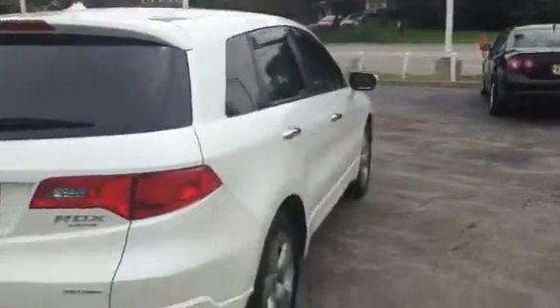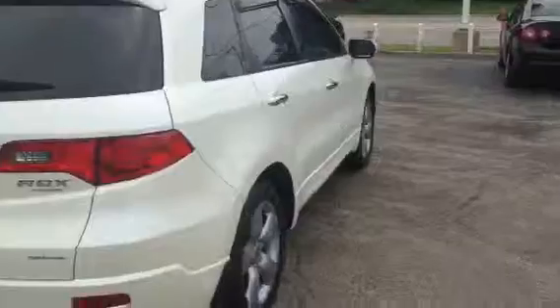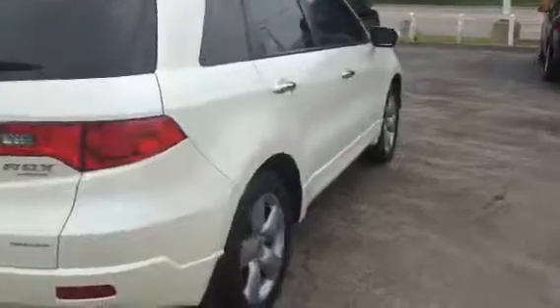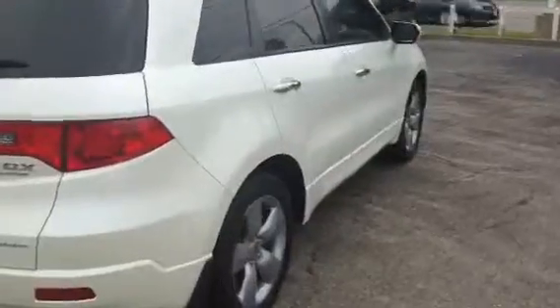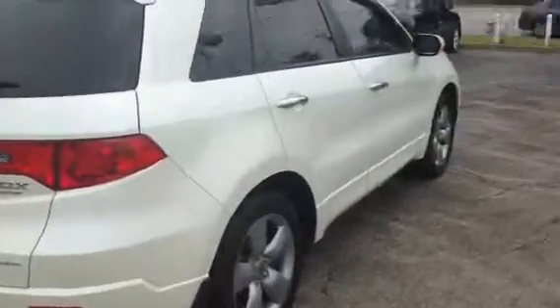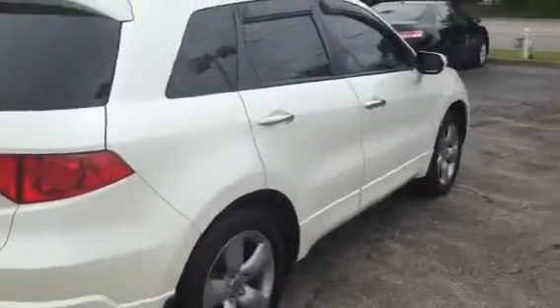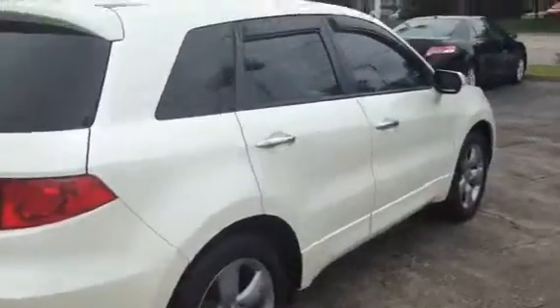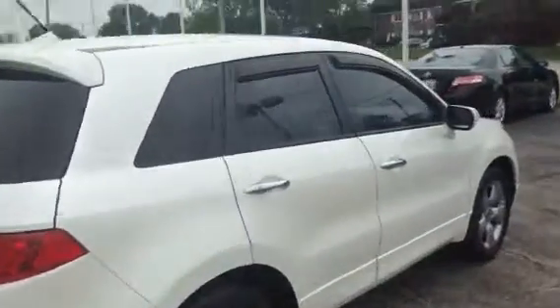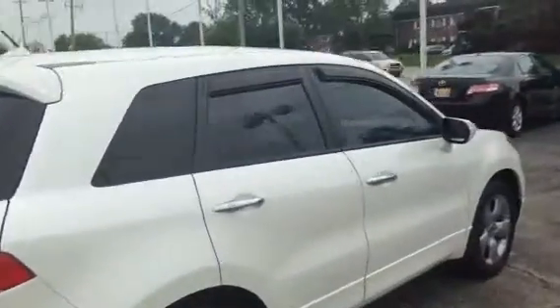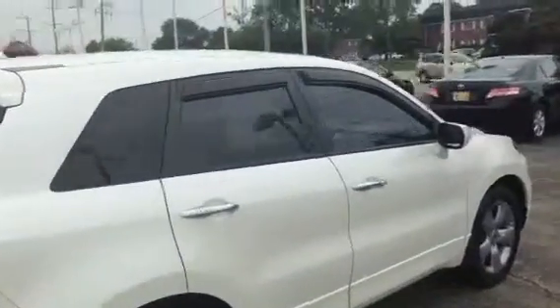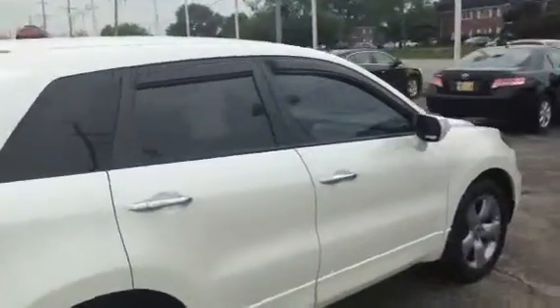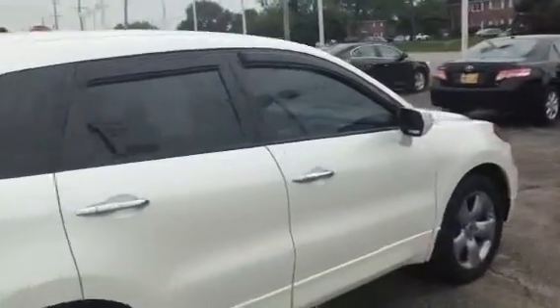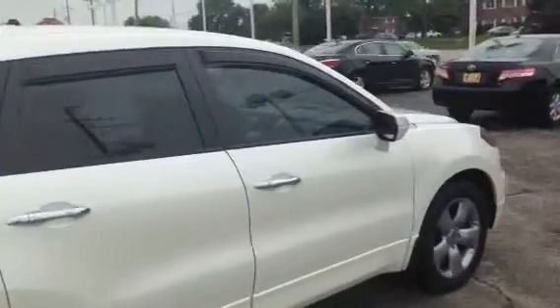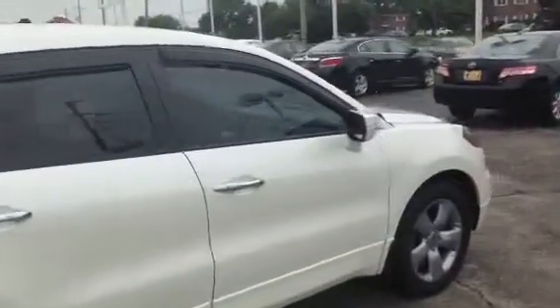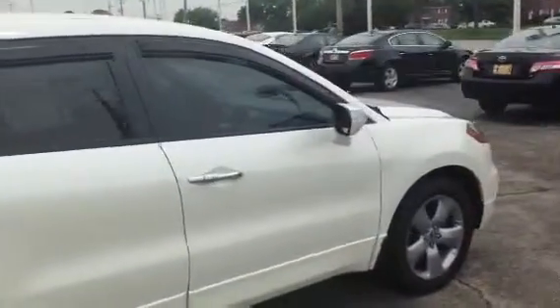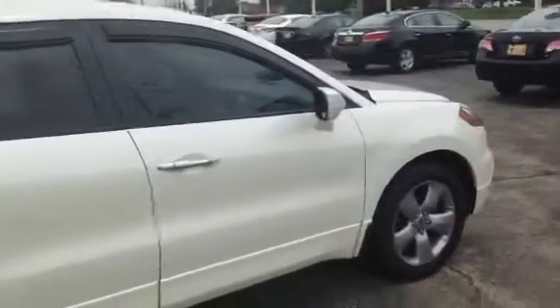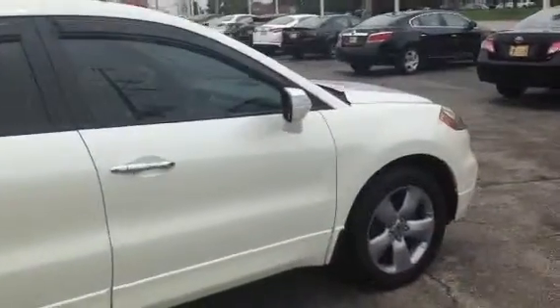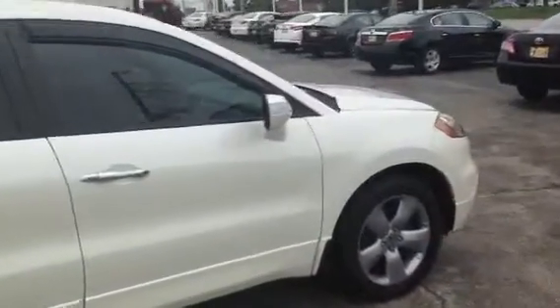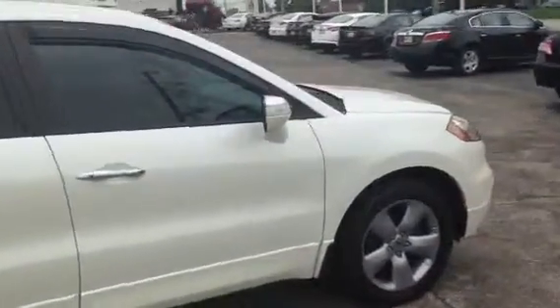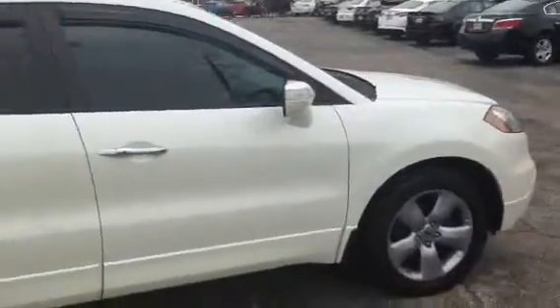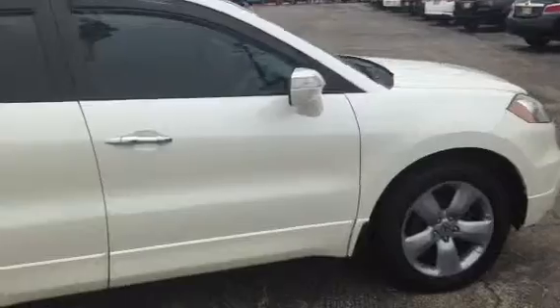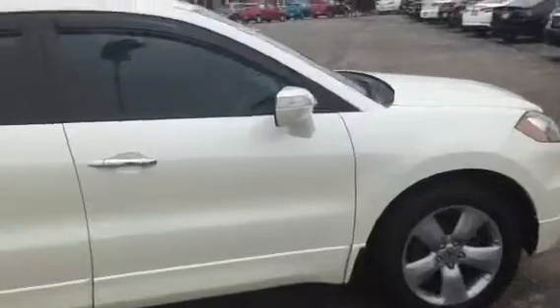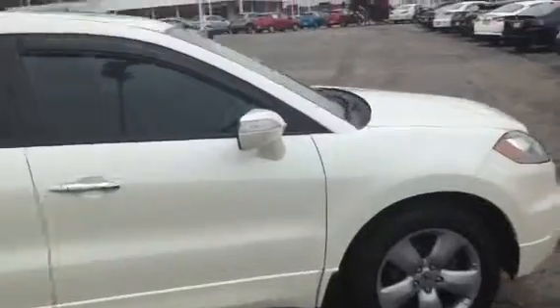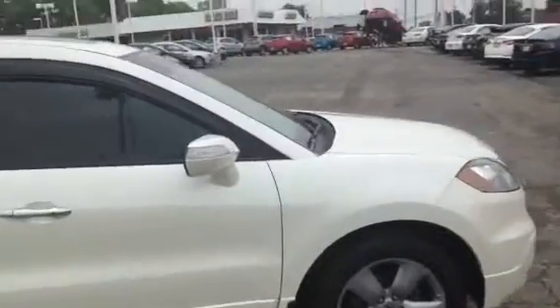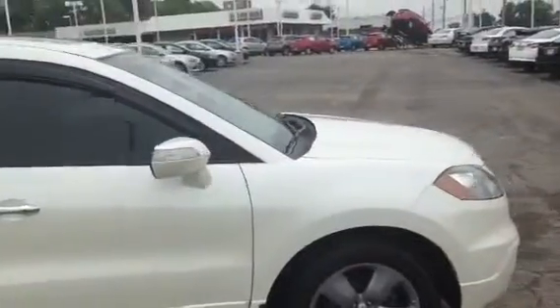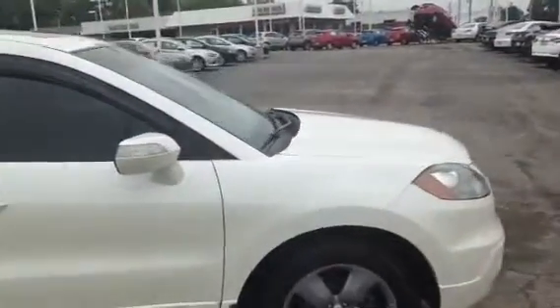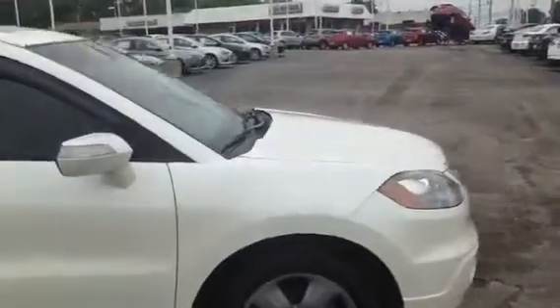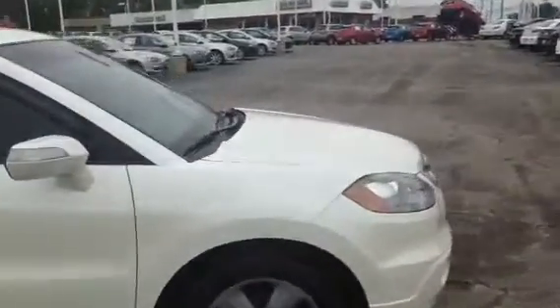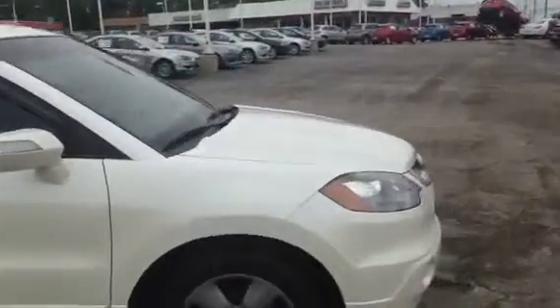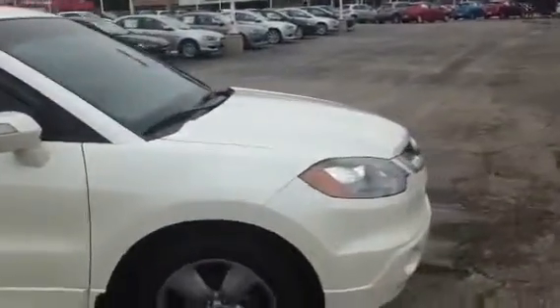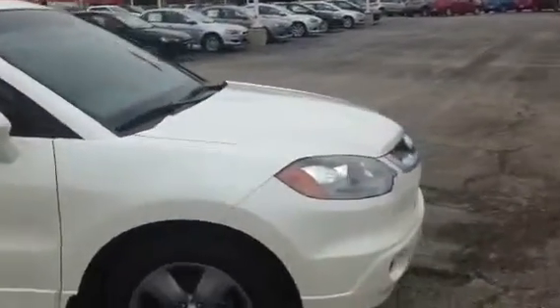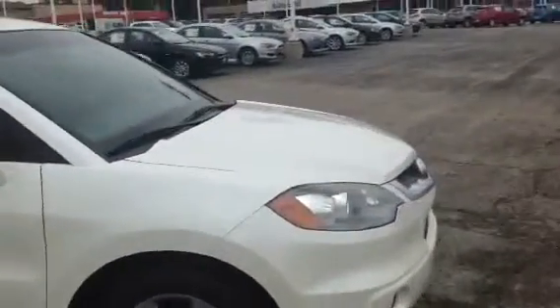Come around here to the passenger side — very, very clean vehicle. I do apologize that the video is a little shaky.